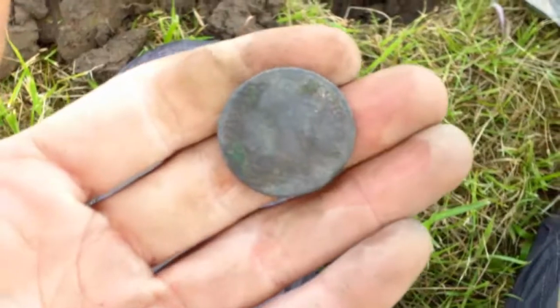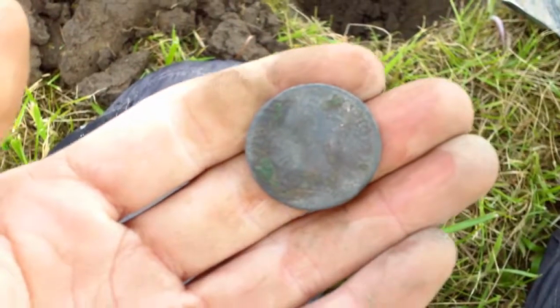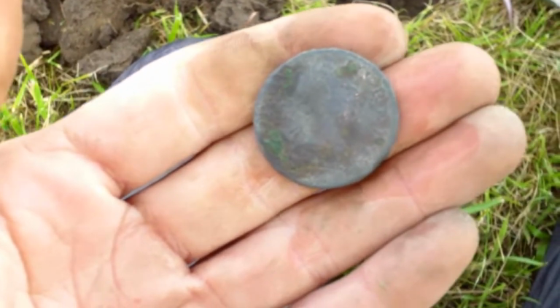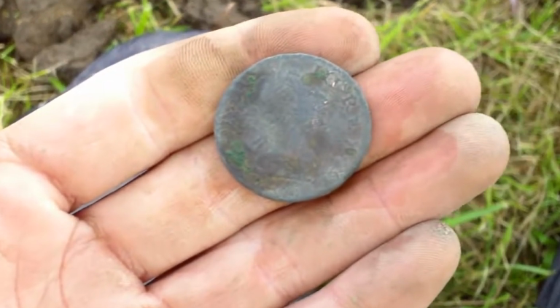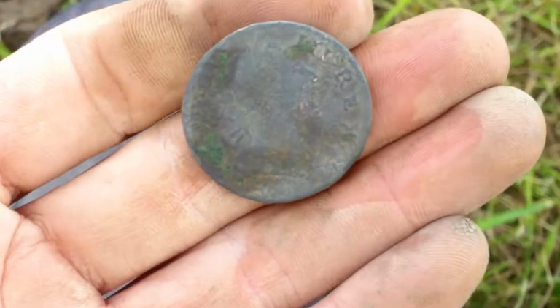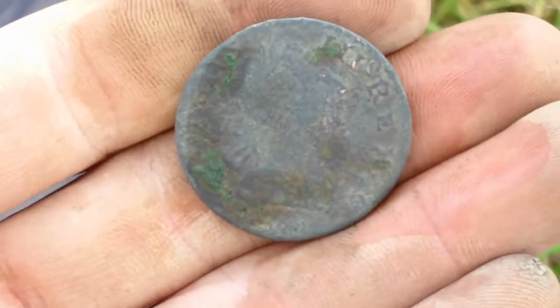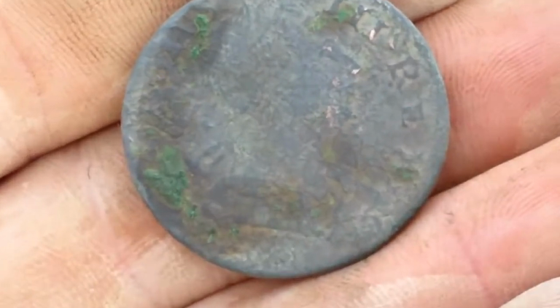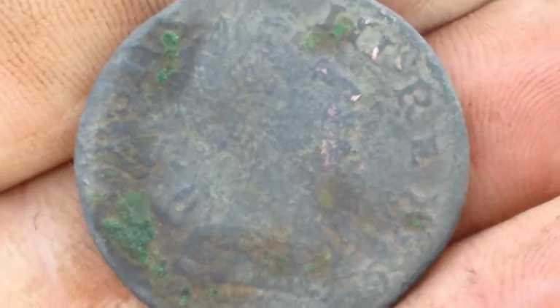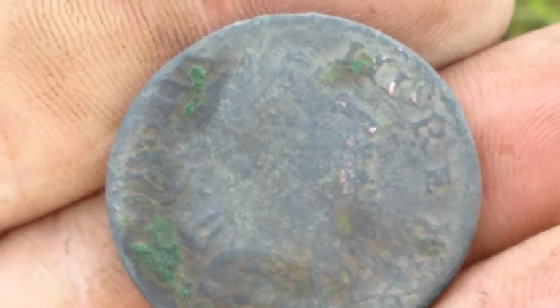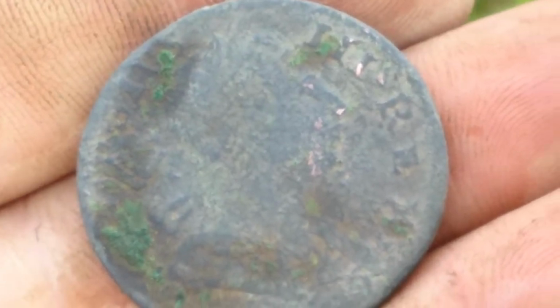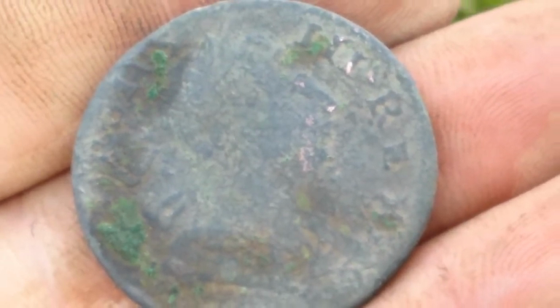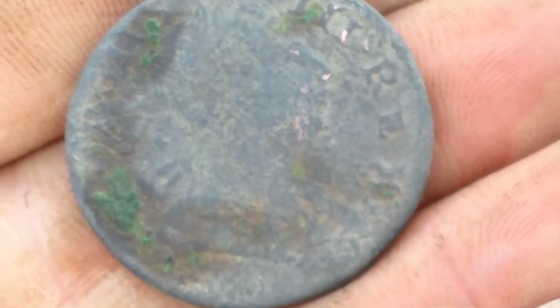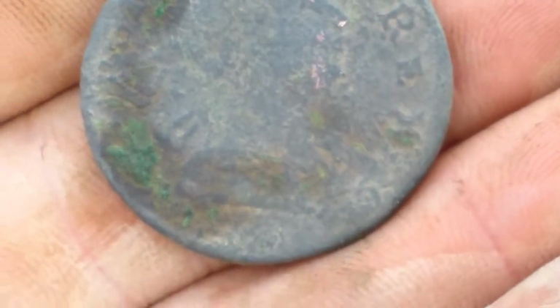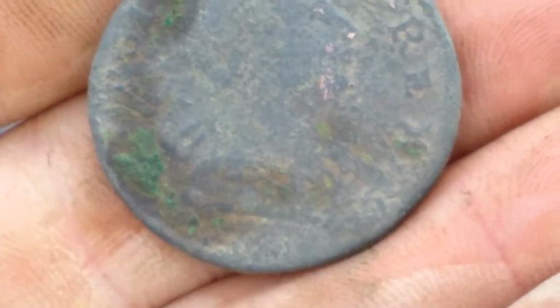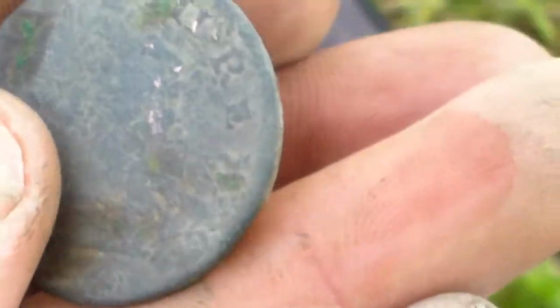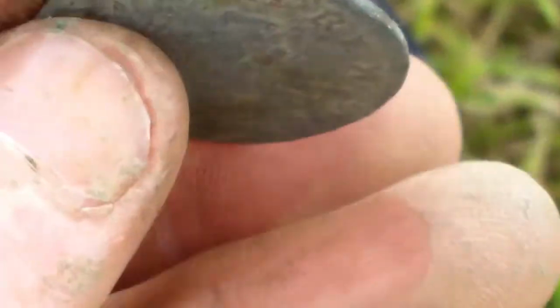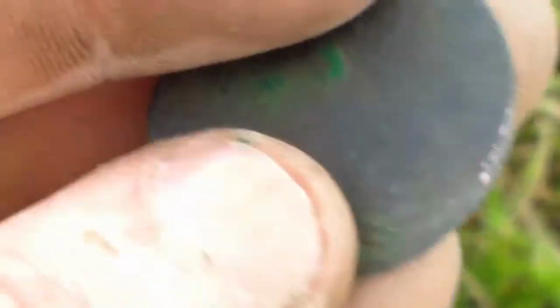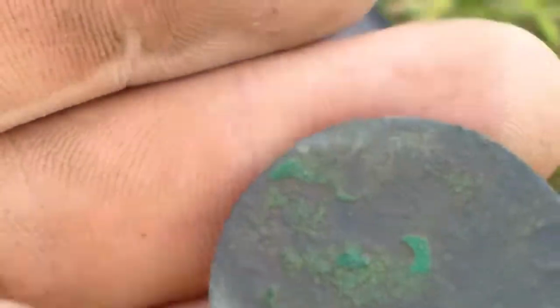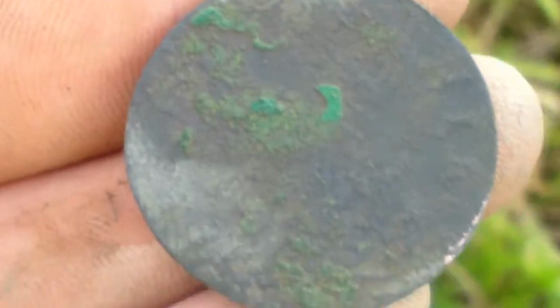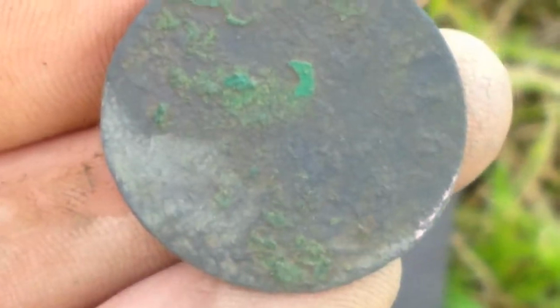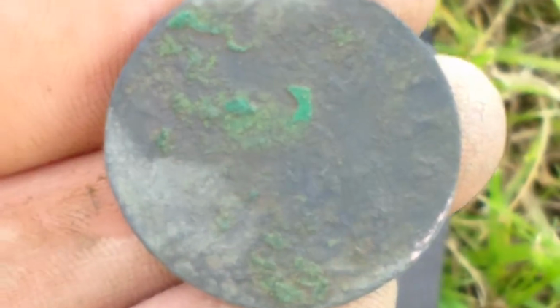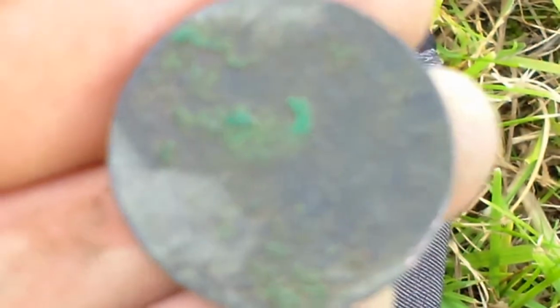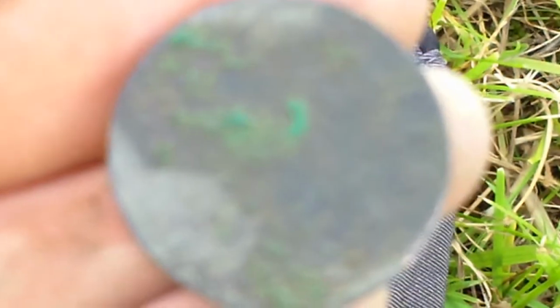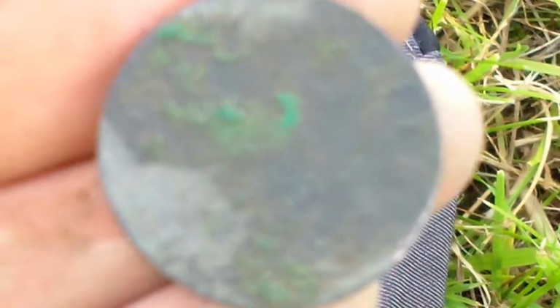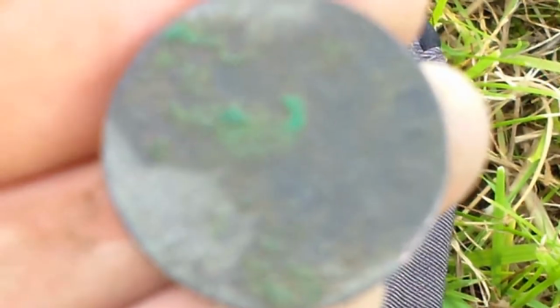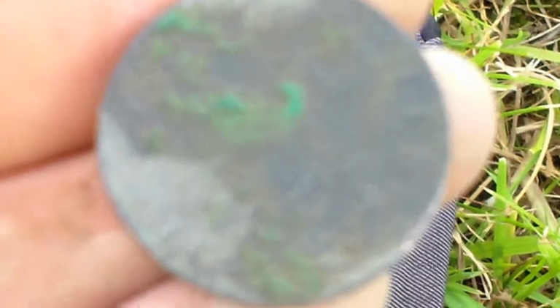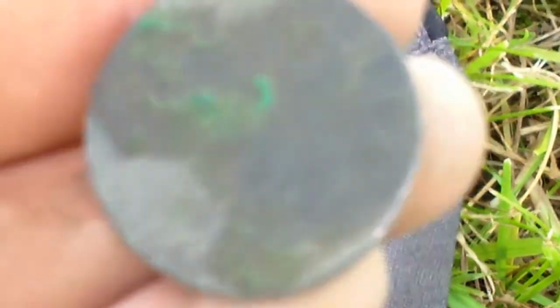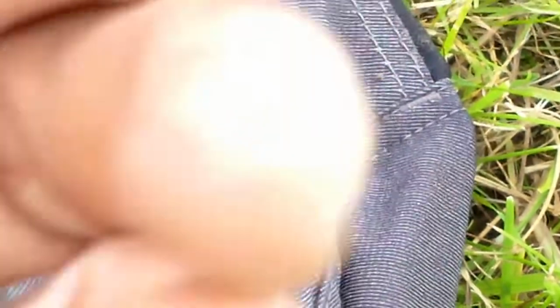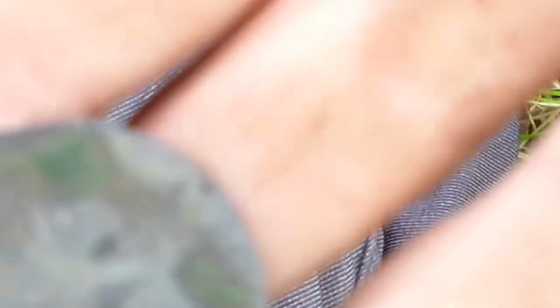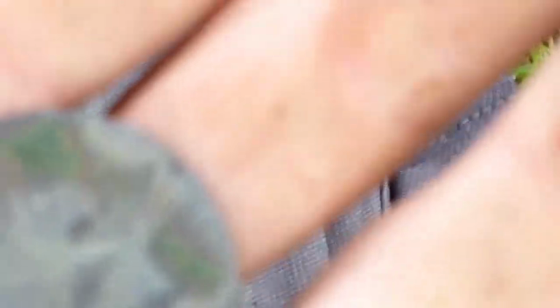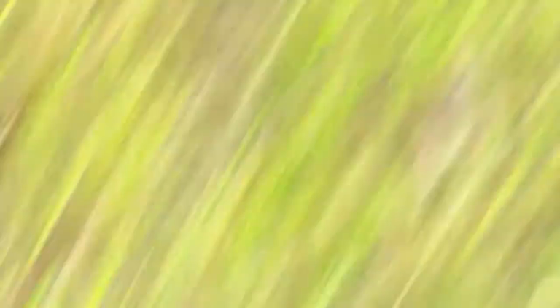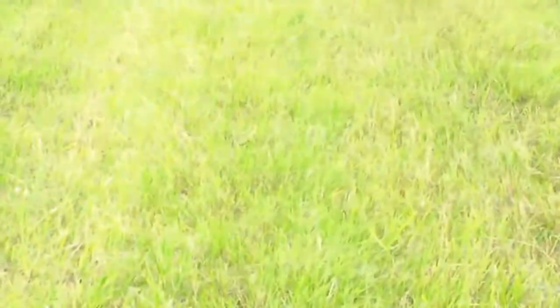I've got a coin — George the Third penny. It's starting to rain, I'm going to run back down there now.